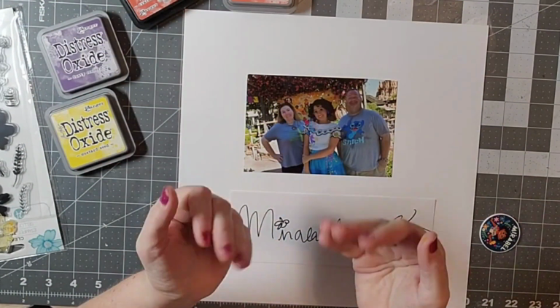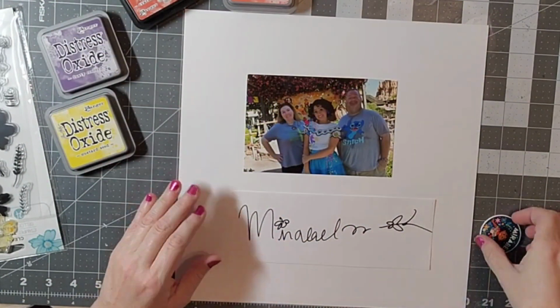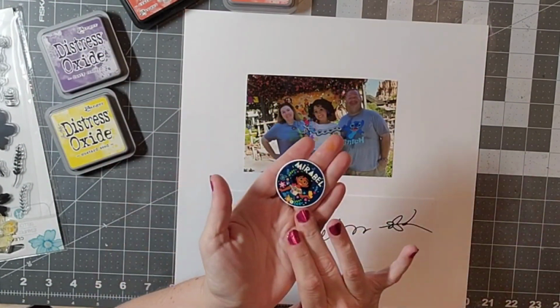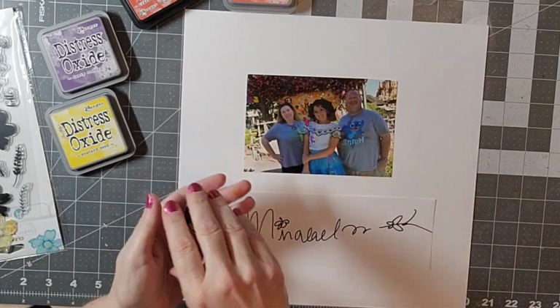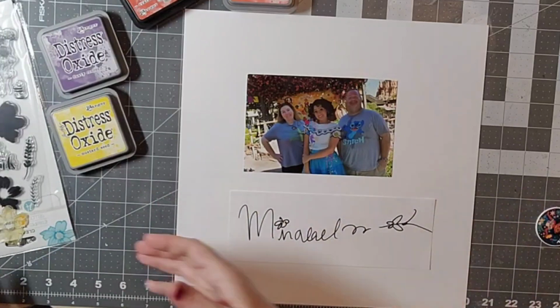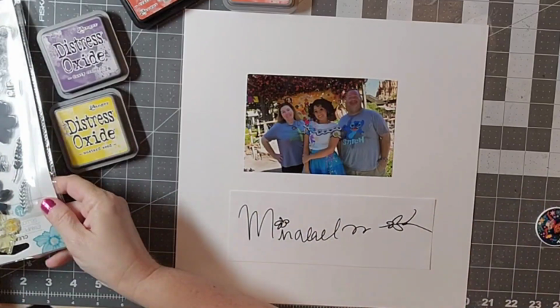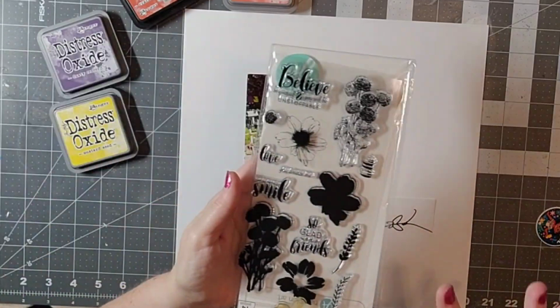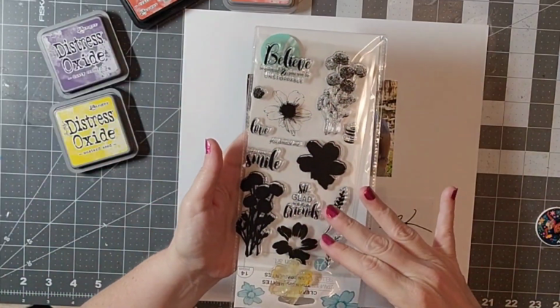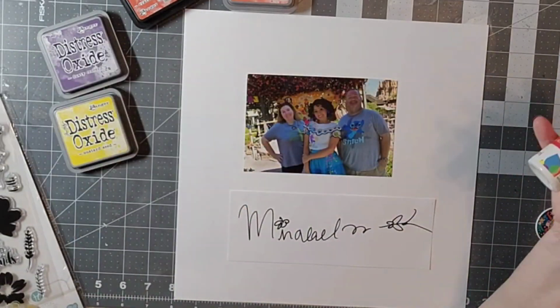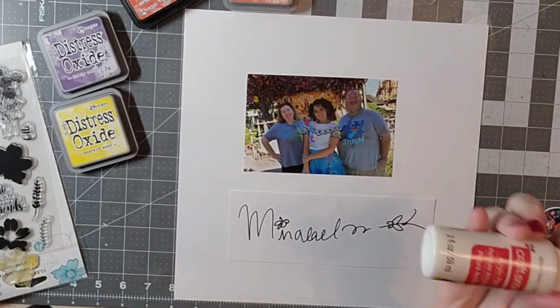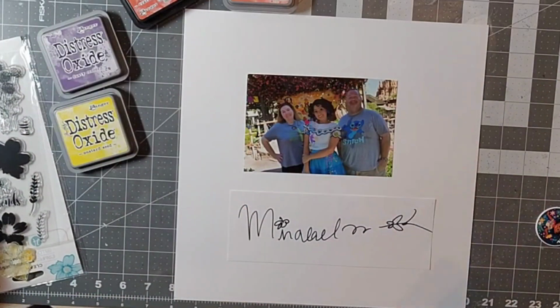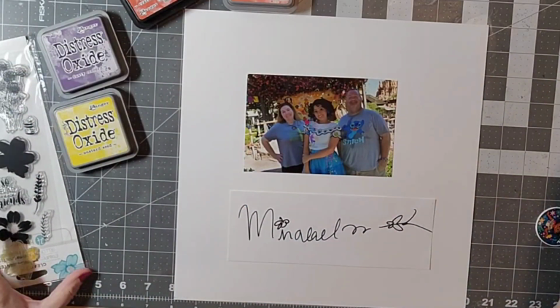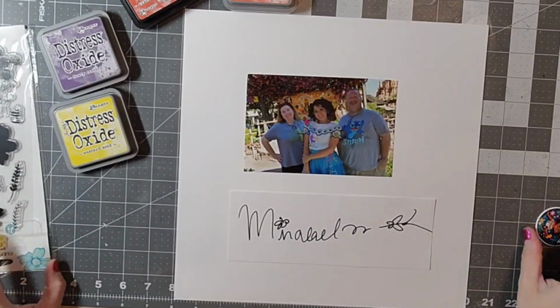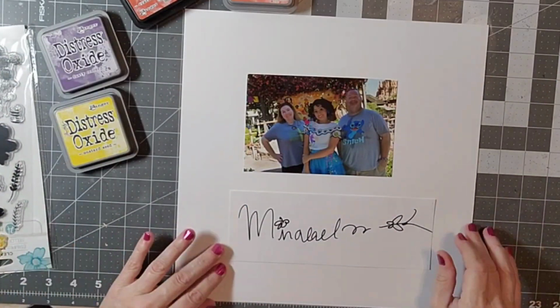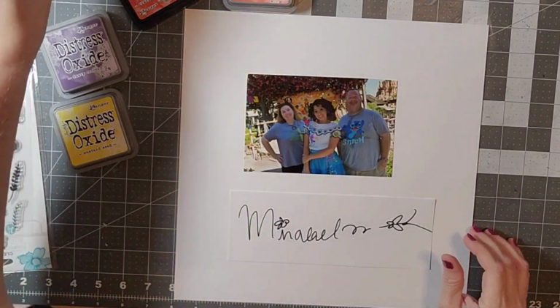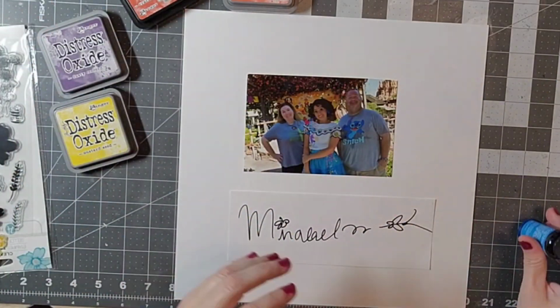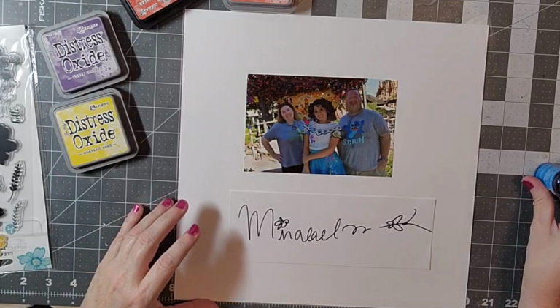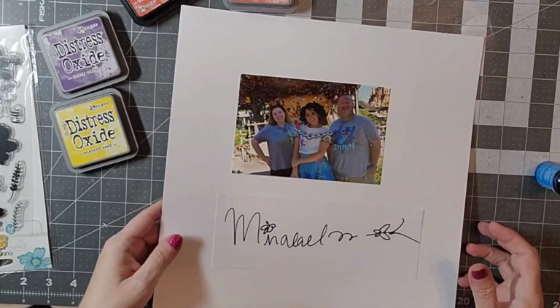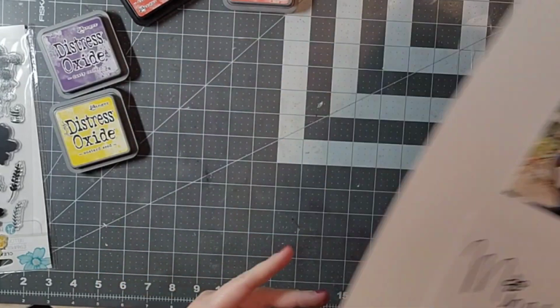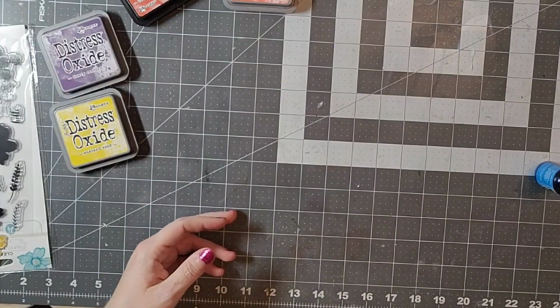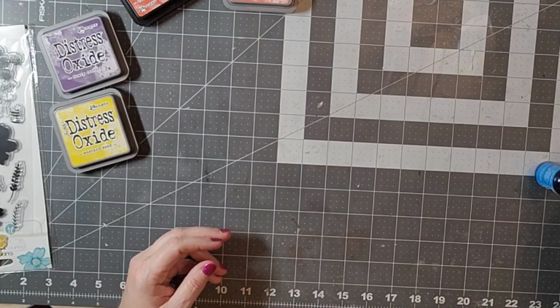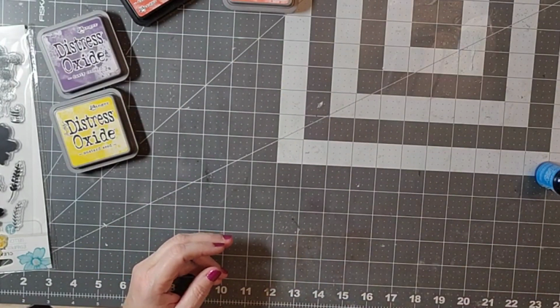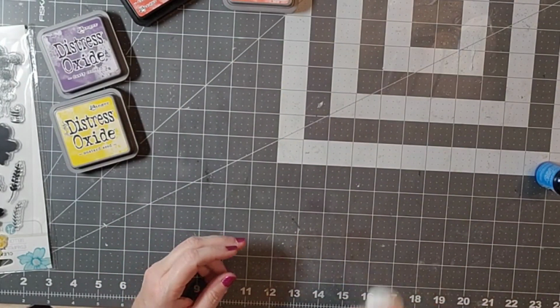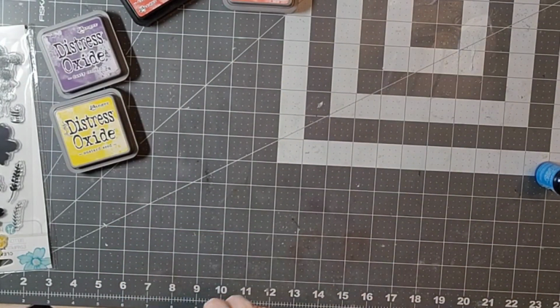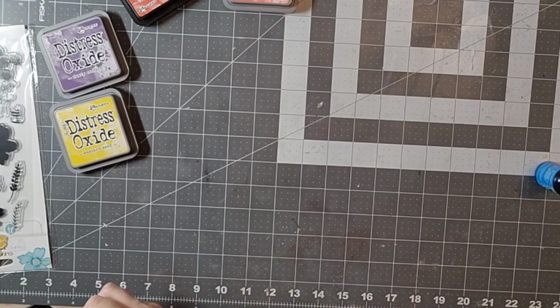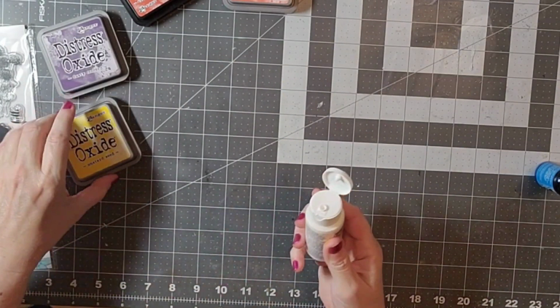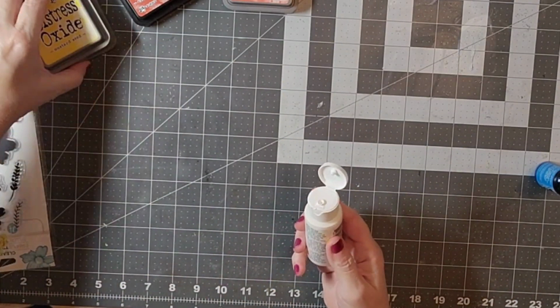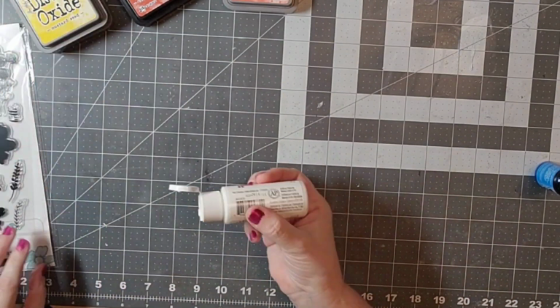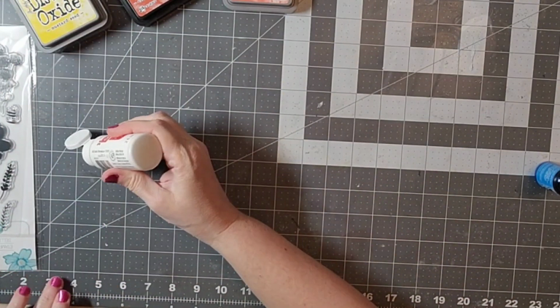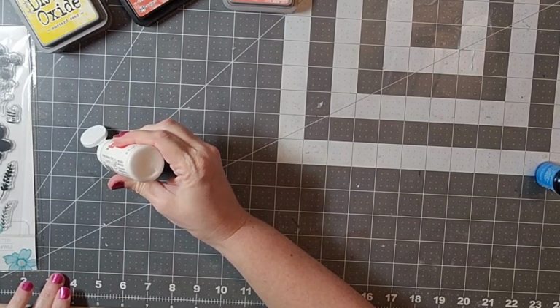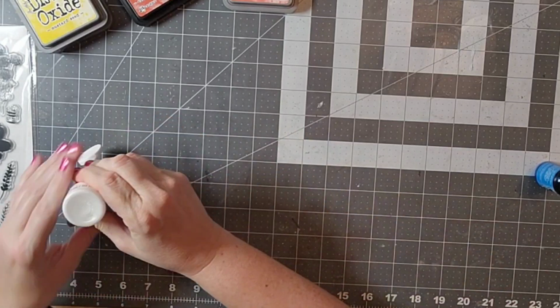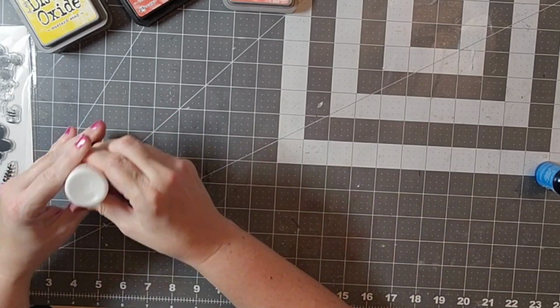Today I am participating in the Rediscover Your Stash product focus for August, and that is to use up all our acrylics, whether it's pieces or paint or stamps.